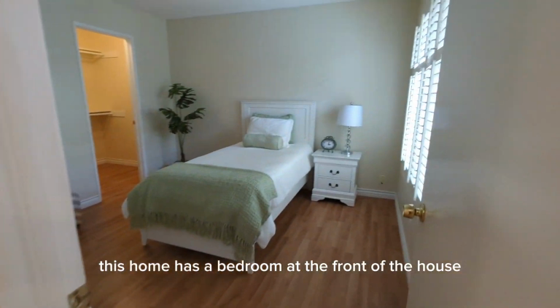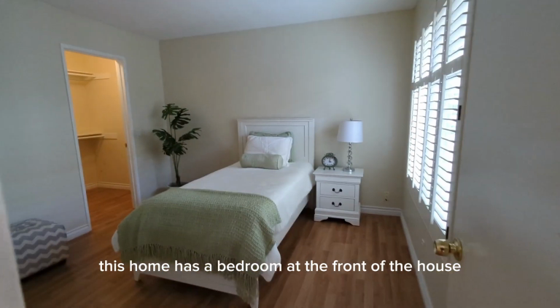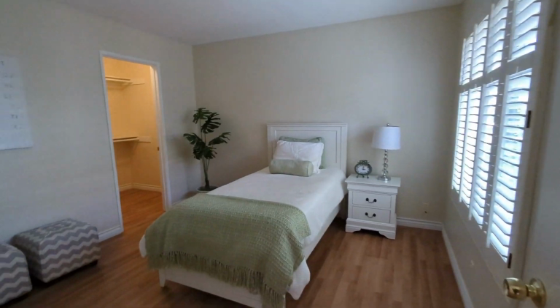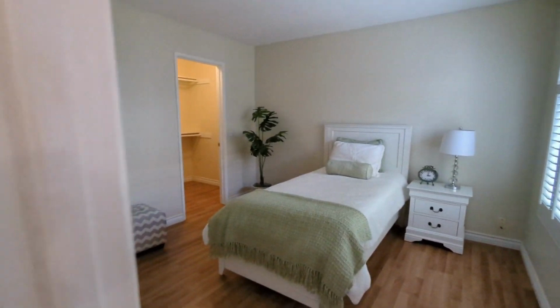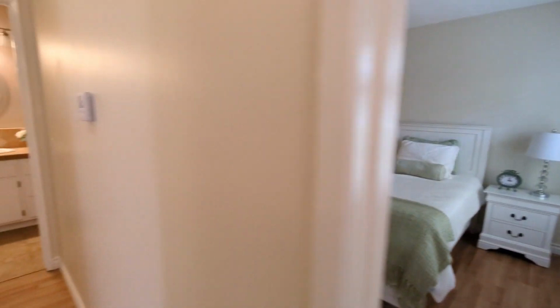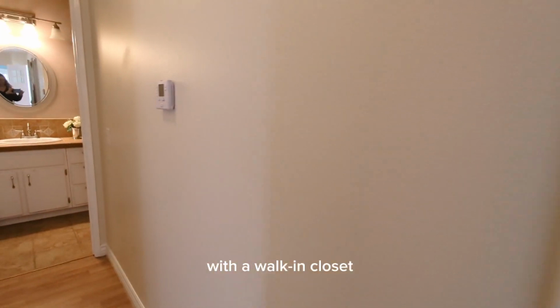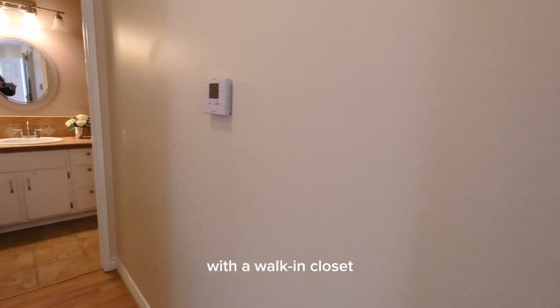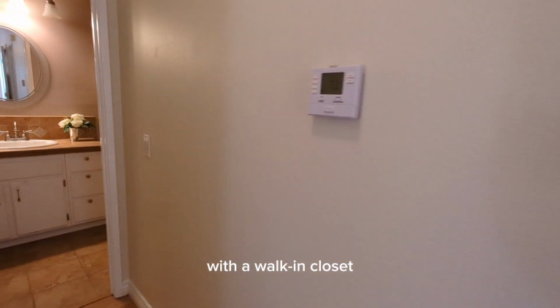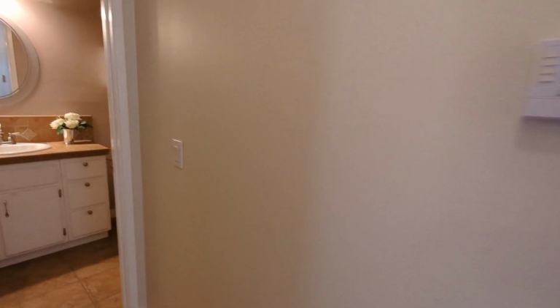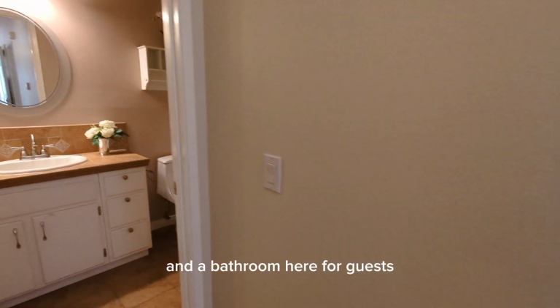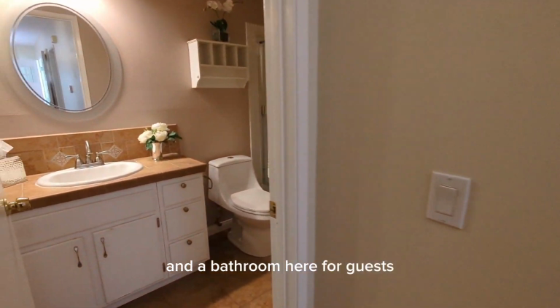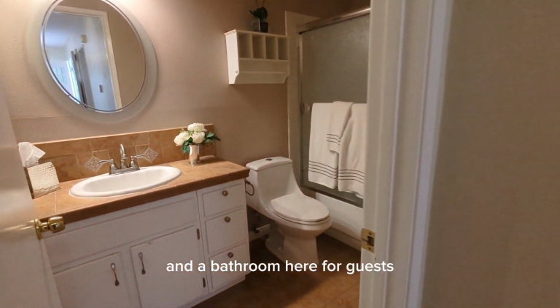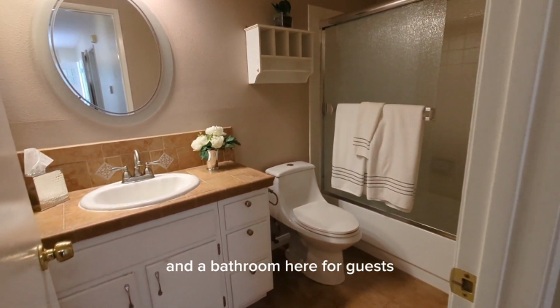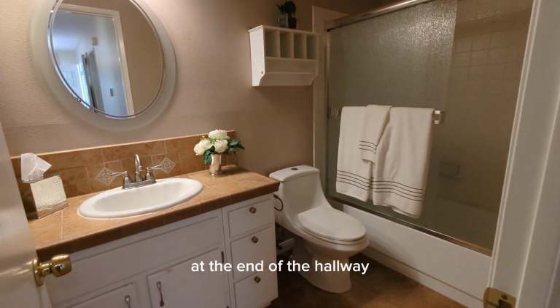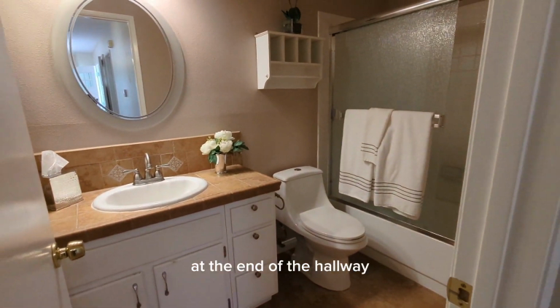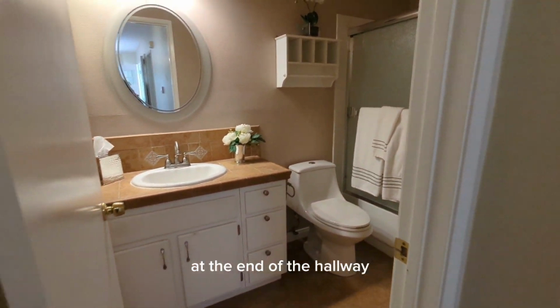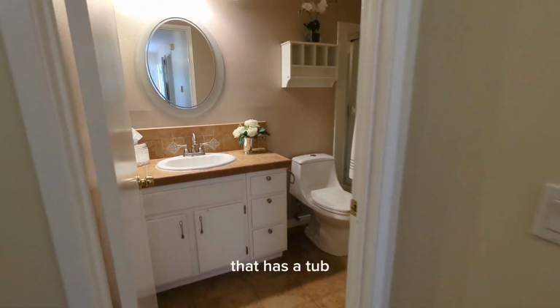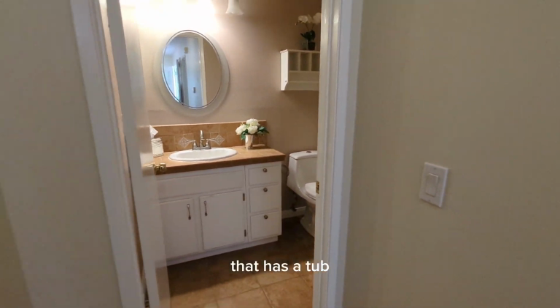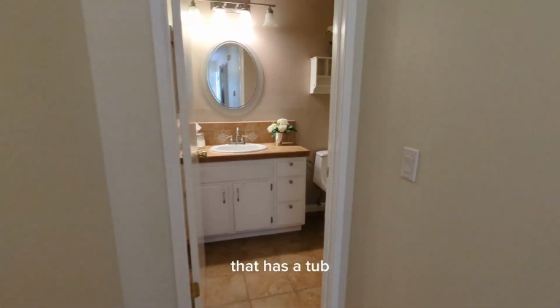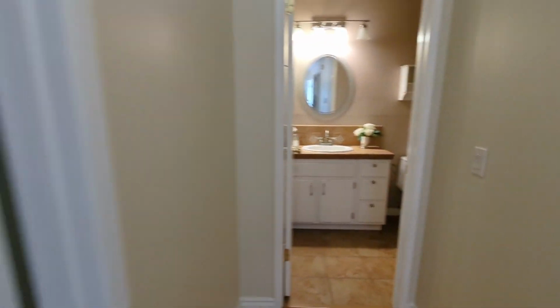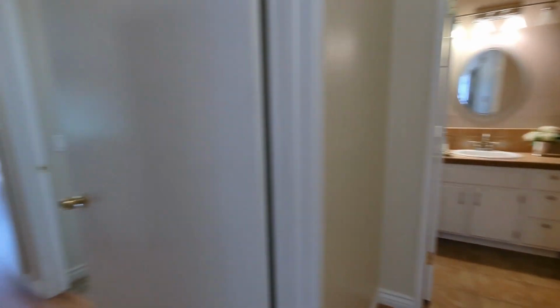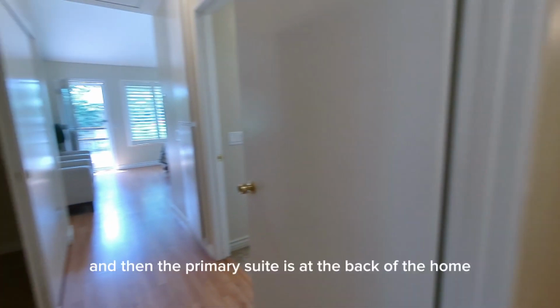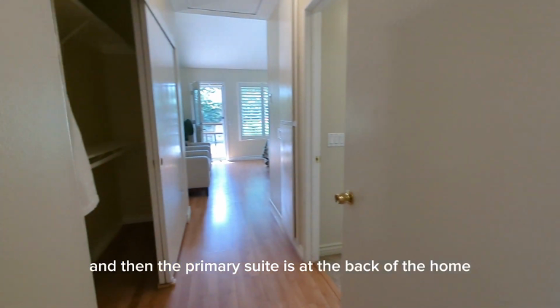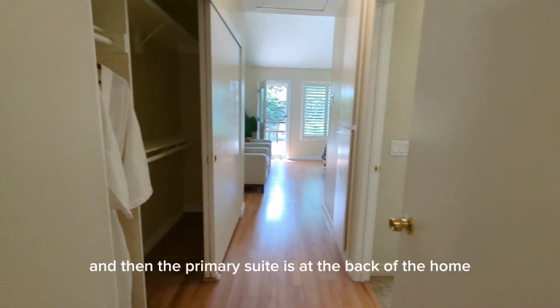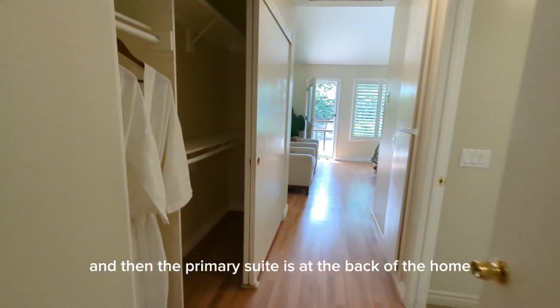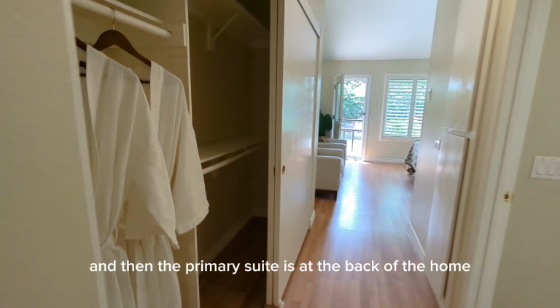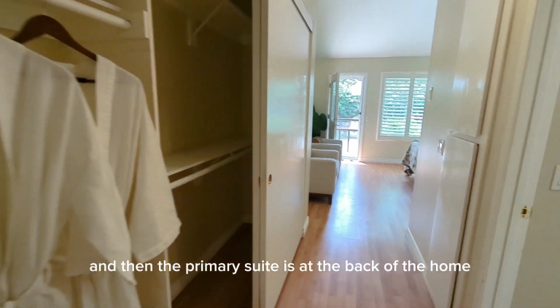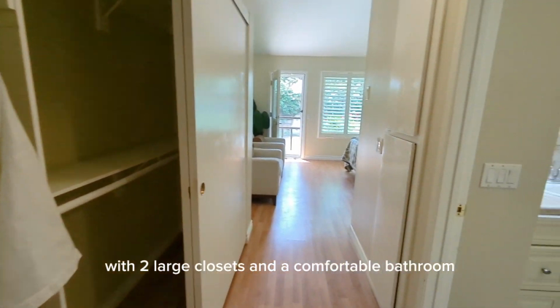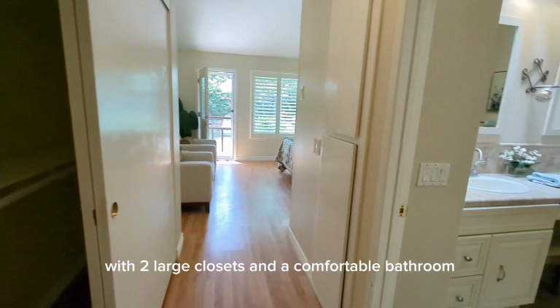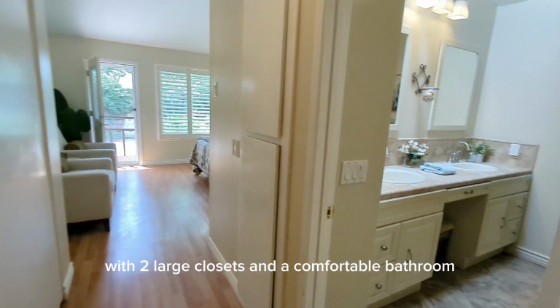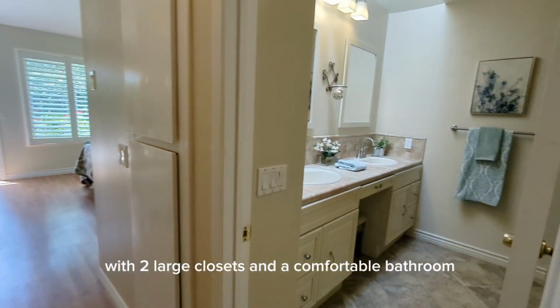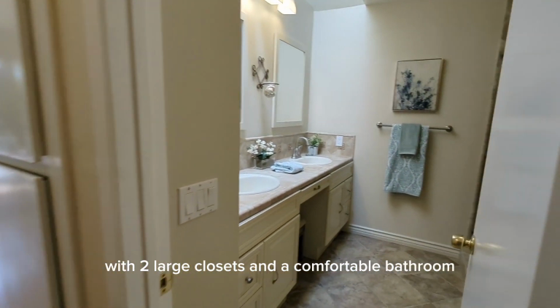This home has a bedroom at the front of the house with a walk-in closet, and a bathroom here for guests at the end of the hallway that has a tub. Then the primary suite is at the back of the home with two large closets.